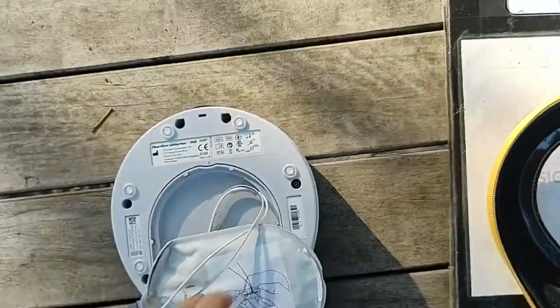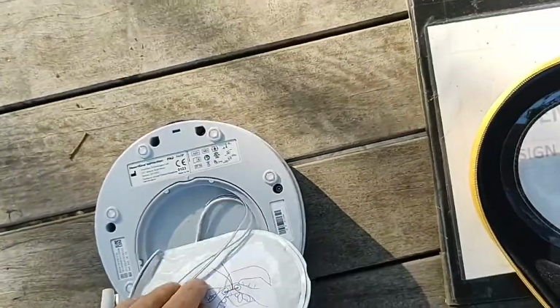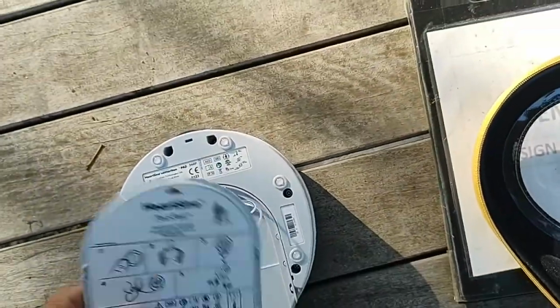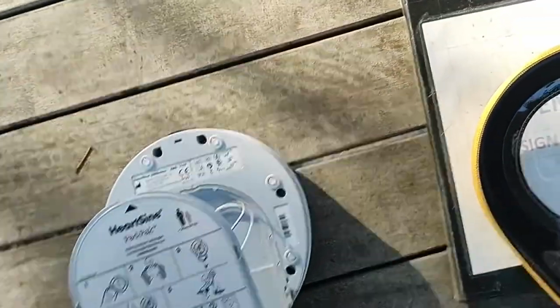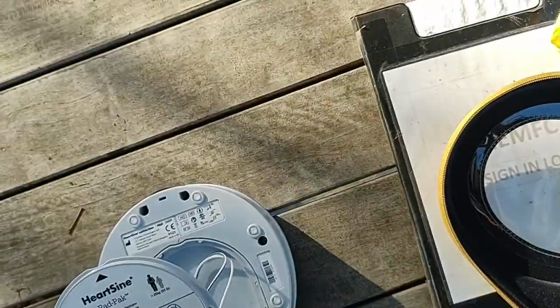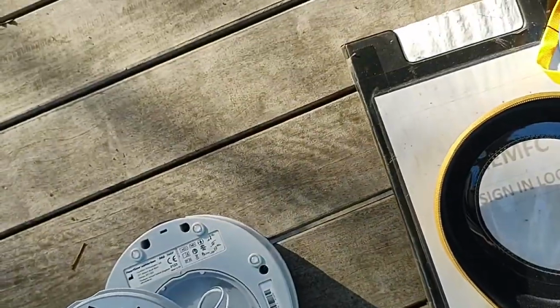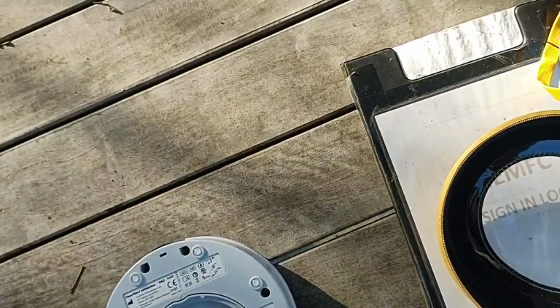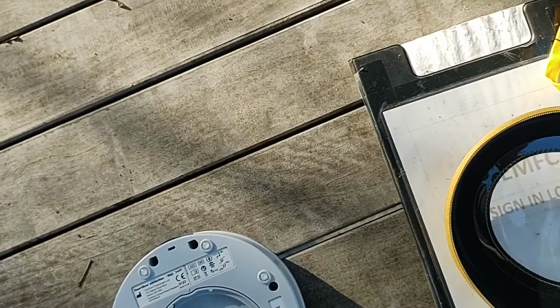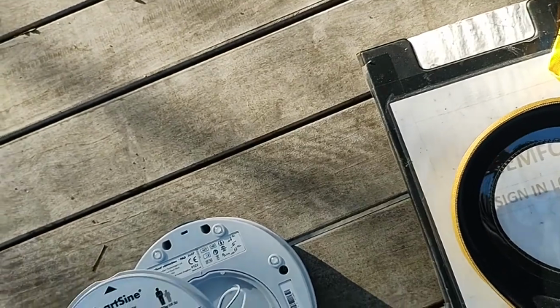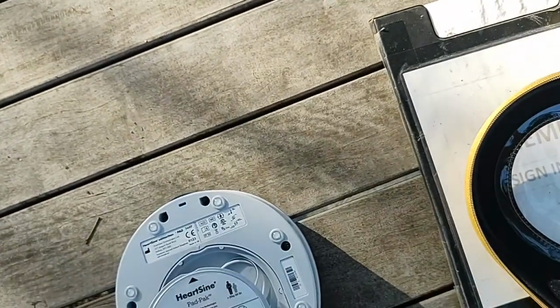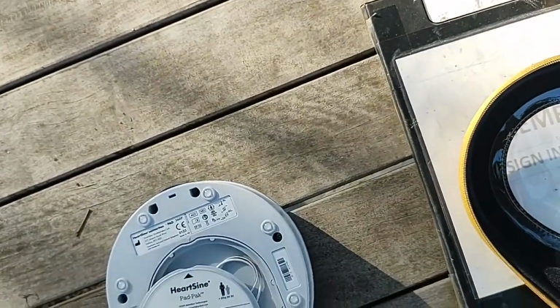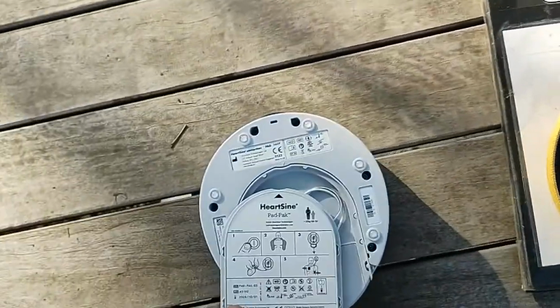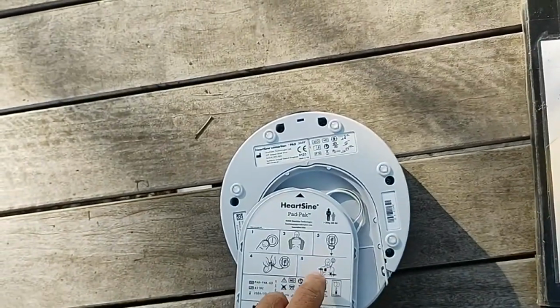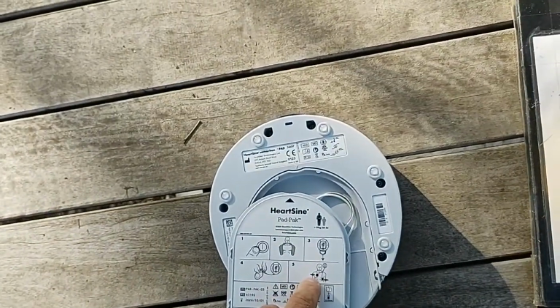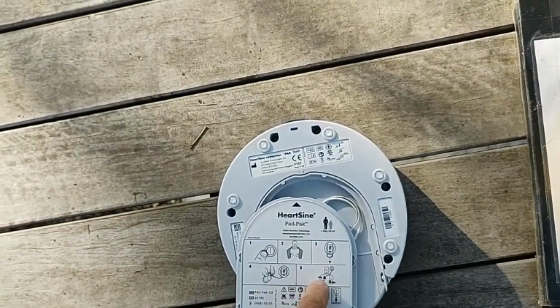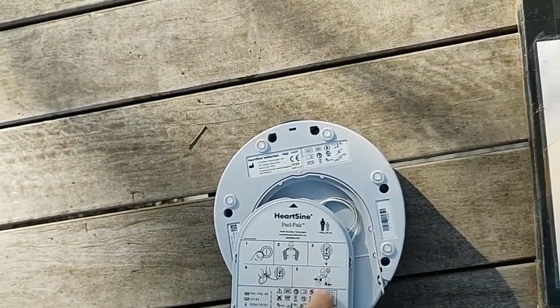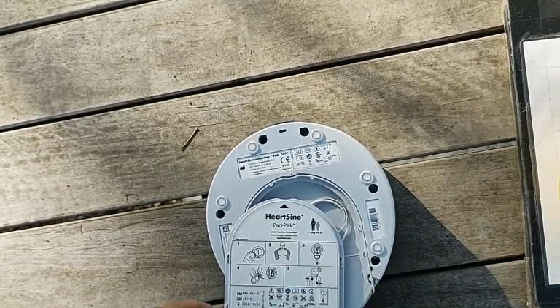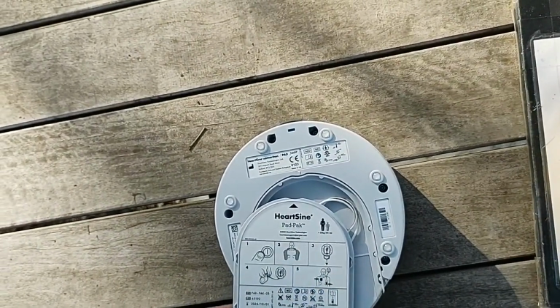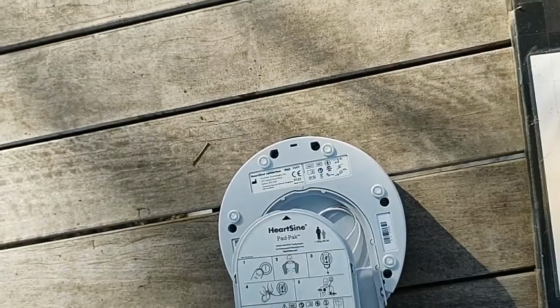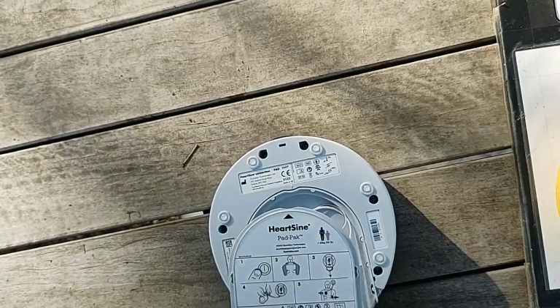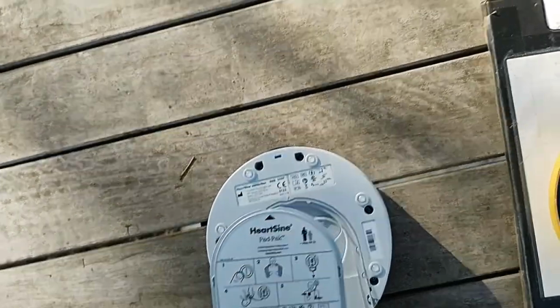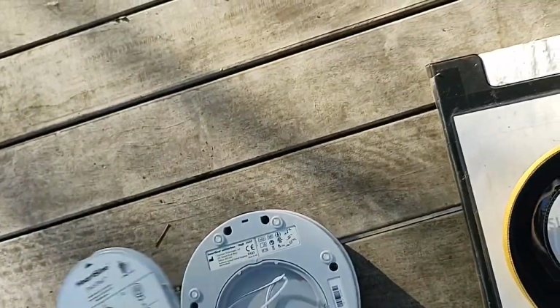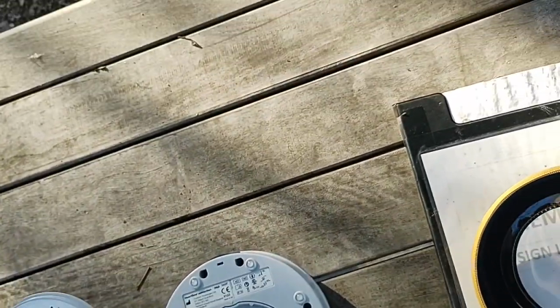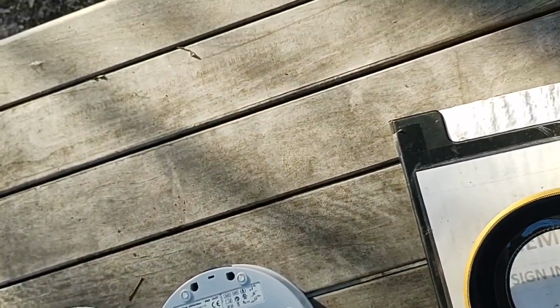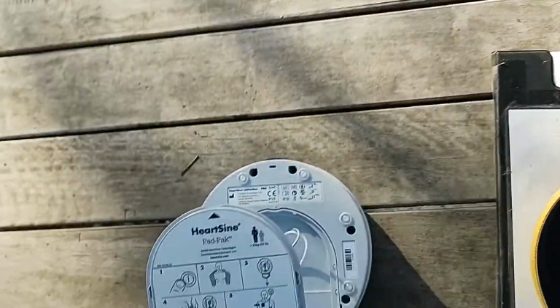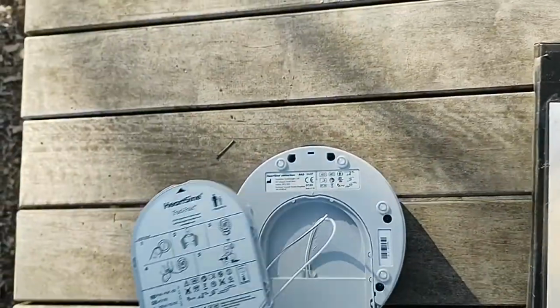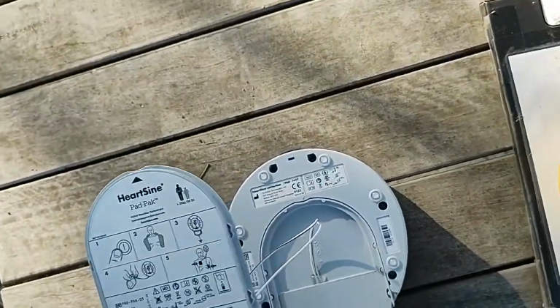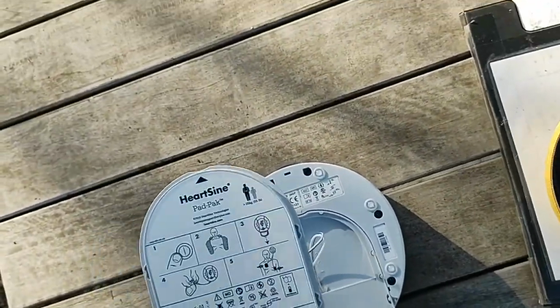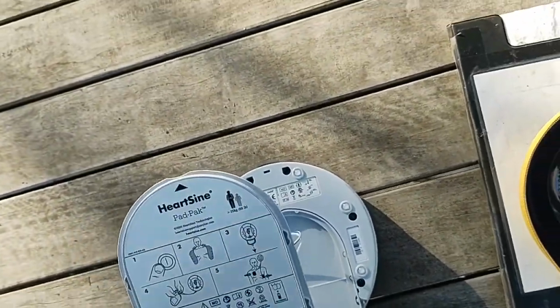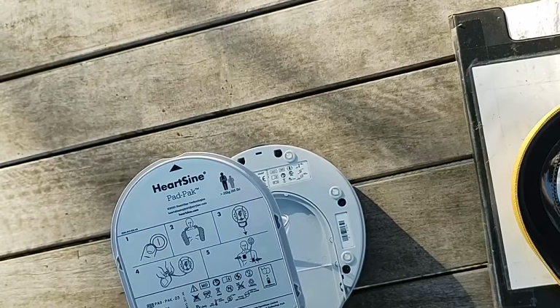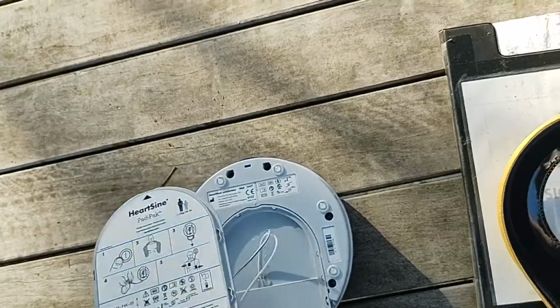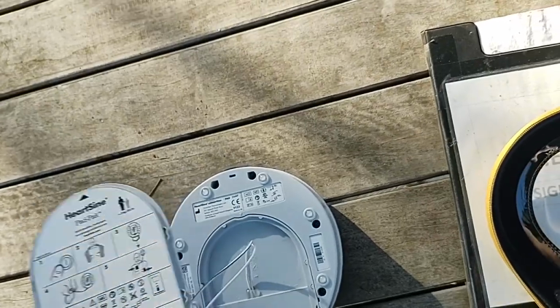We open up the back here, which is where the pads are. Extract those and place them on the chest of the person — one high on the left and one low on the right. From that point onwards, the machine will be telling us what to do automatically.